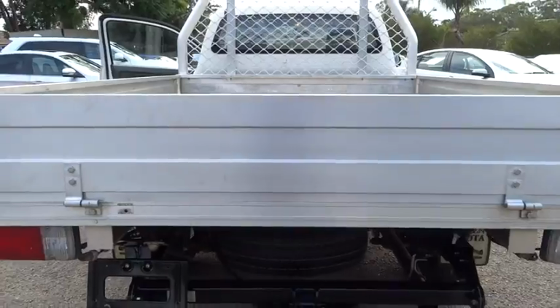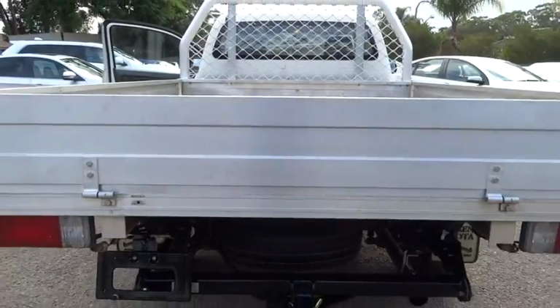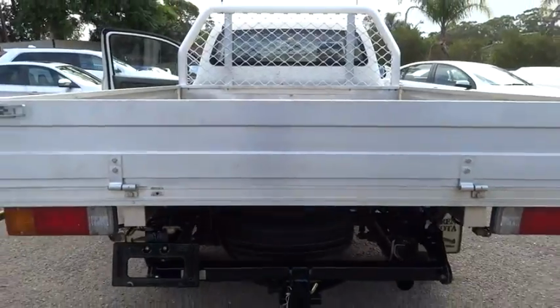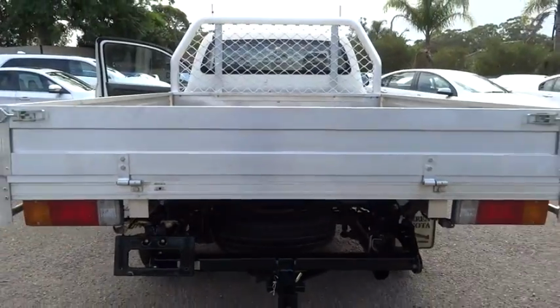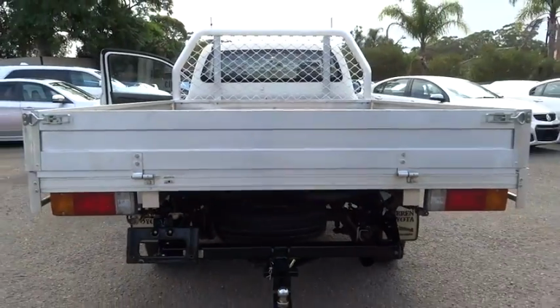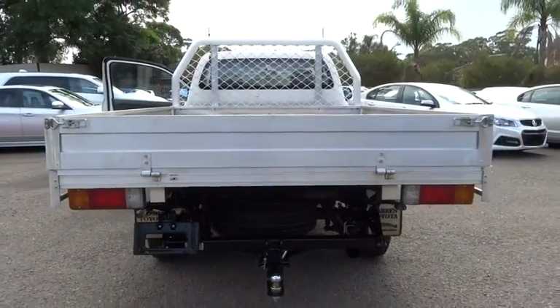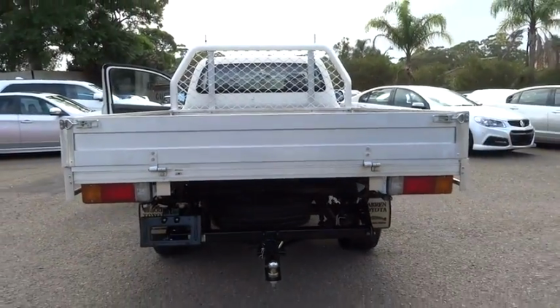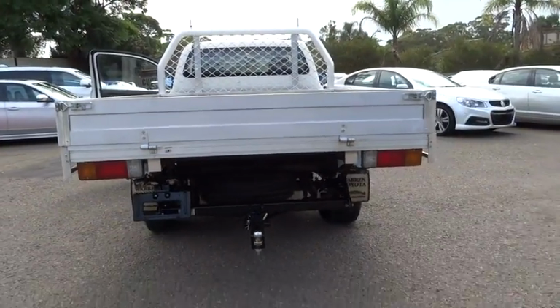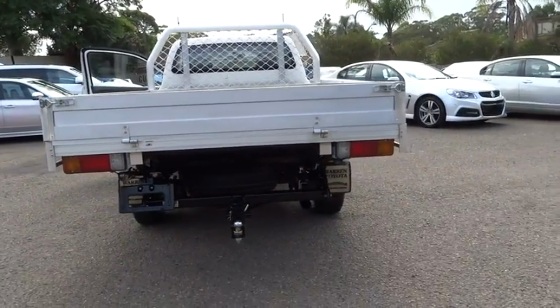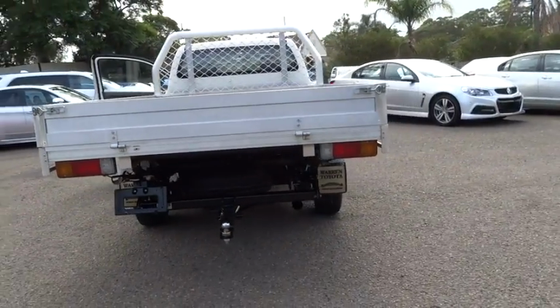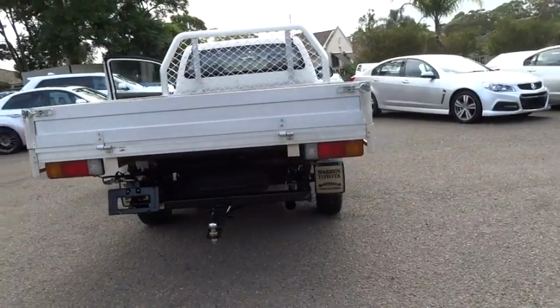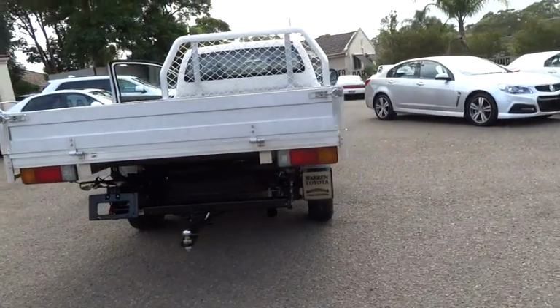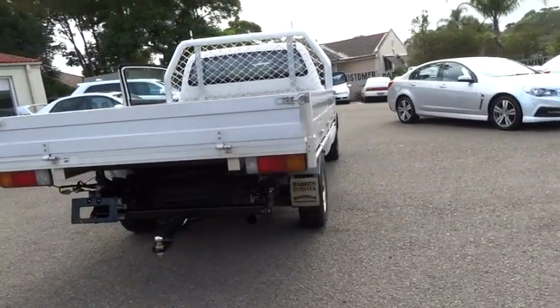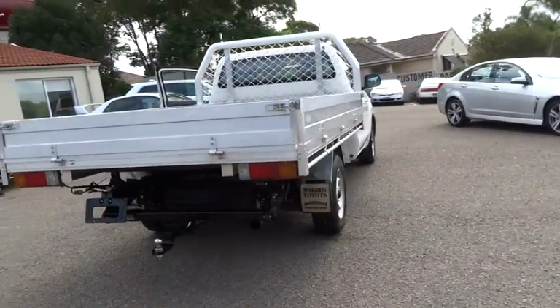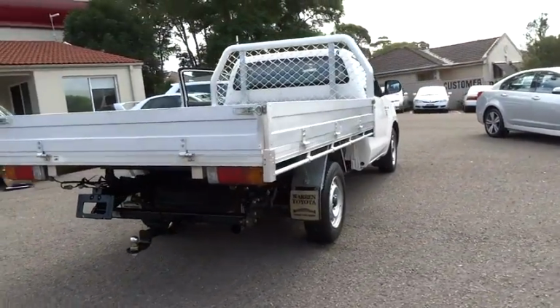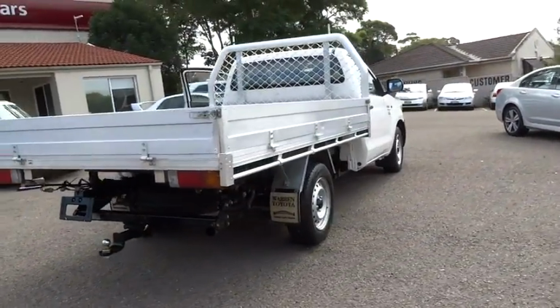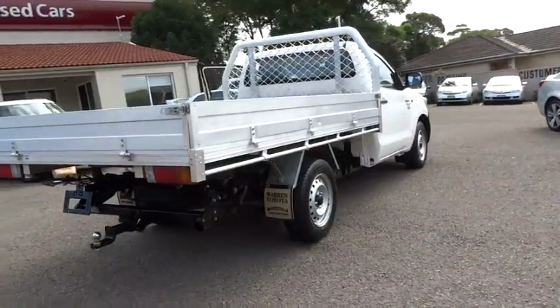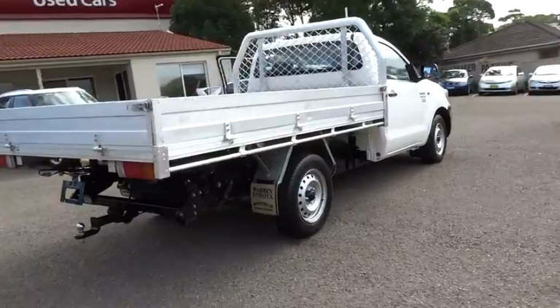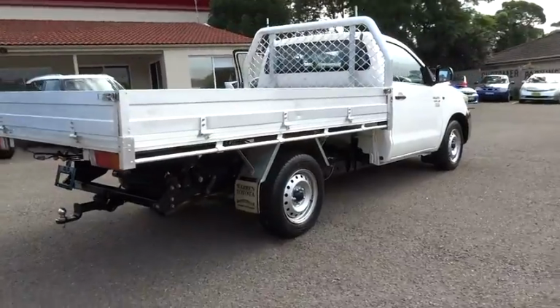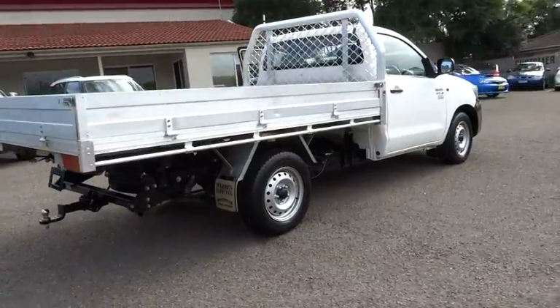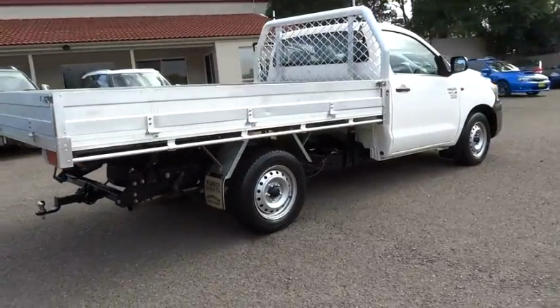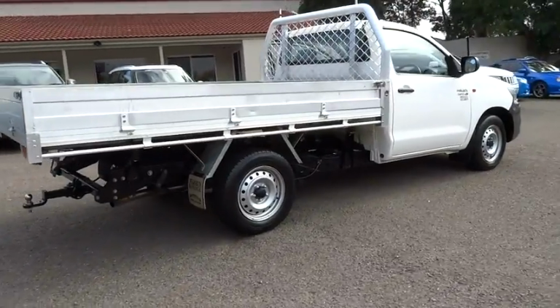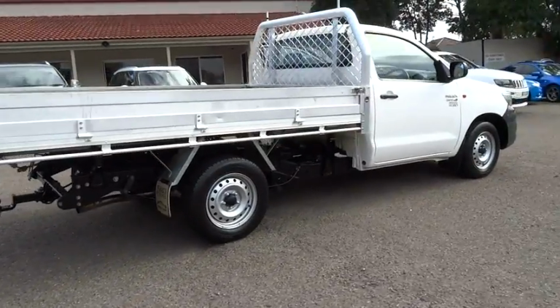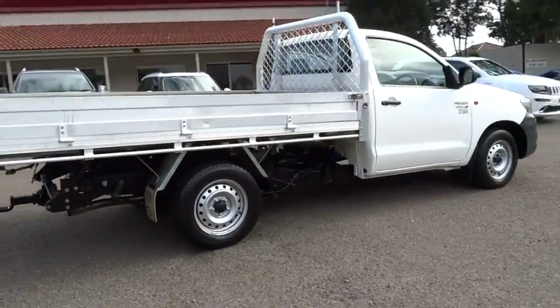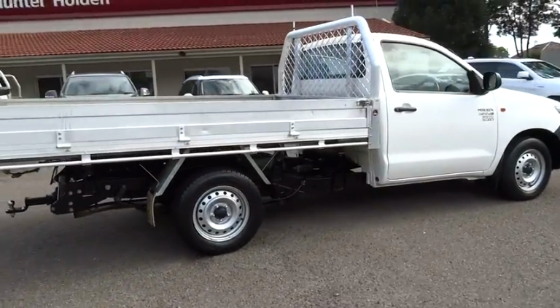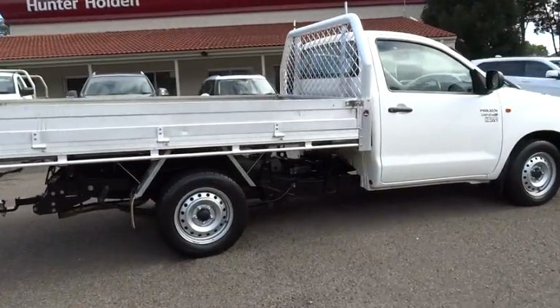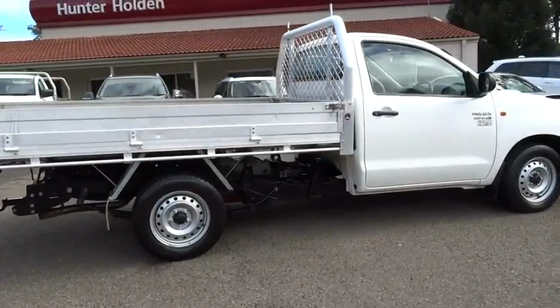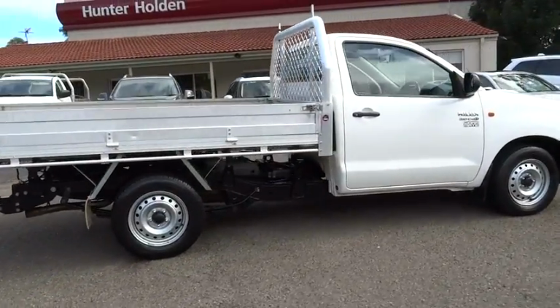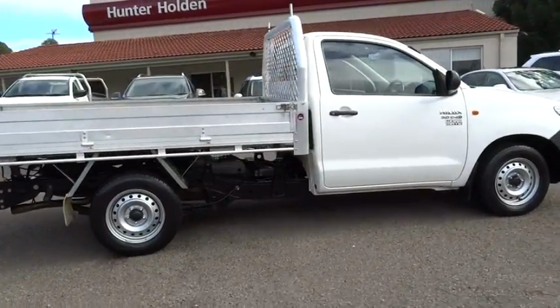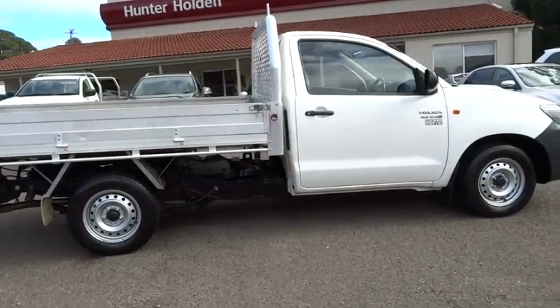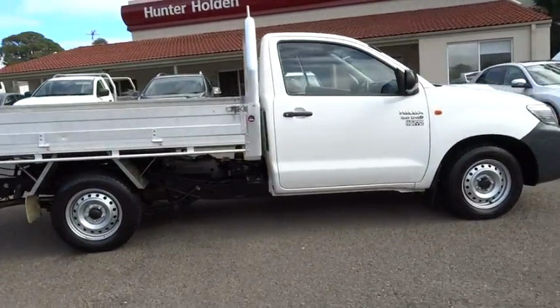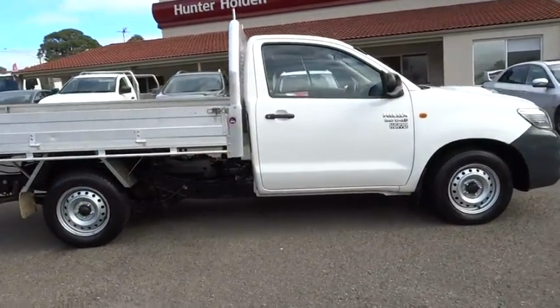Welcome to Hunter Holden. Hunter Holden is a premier Holden dealership. Our dealership, situated in a prominent location on Victoria Road Ride,